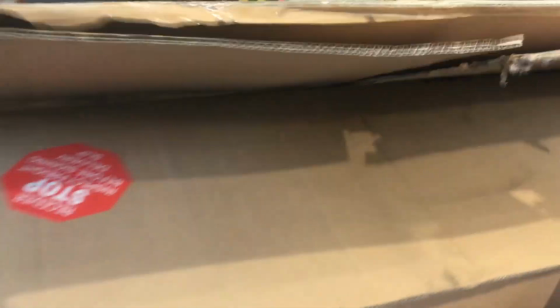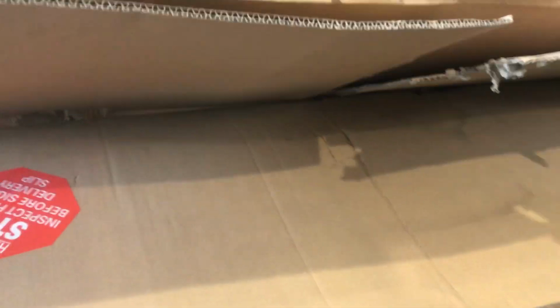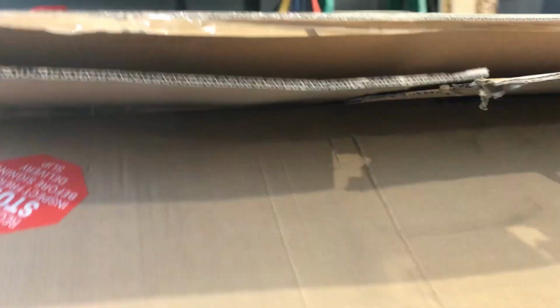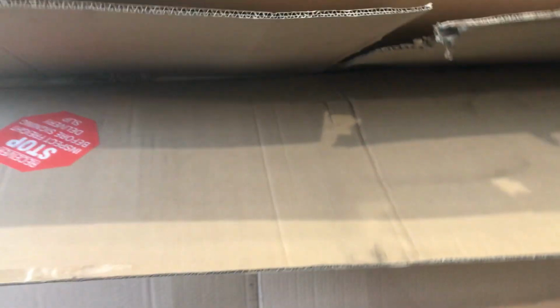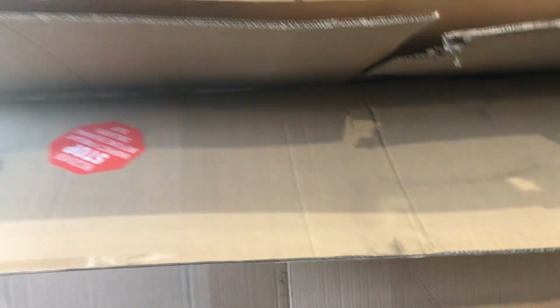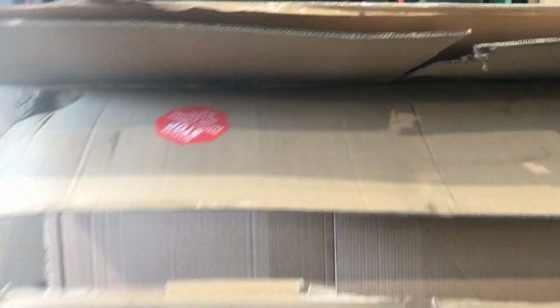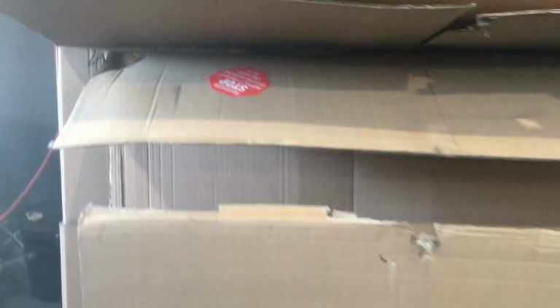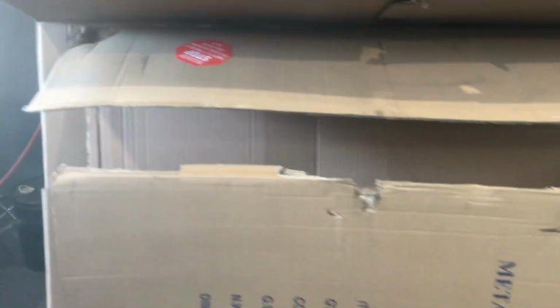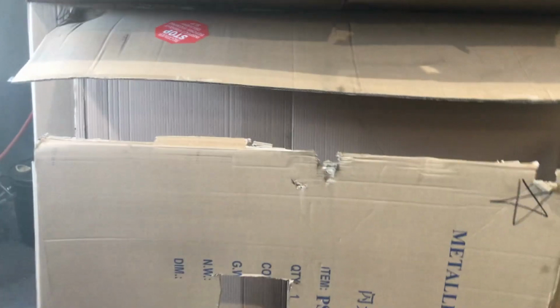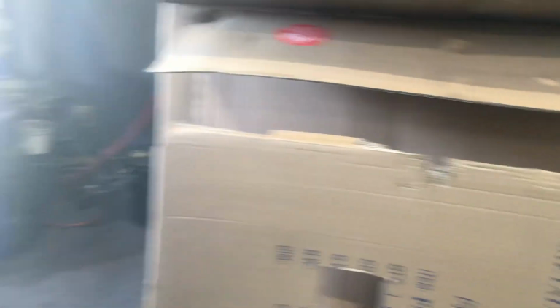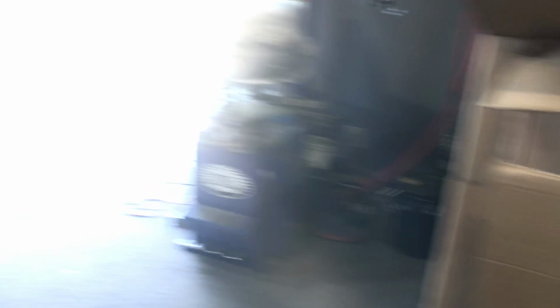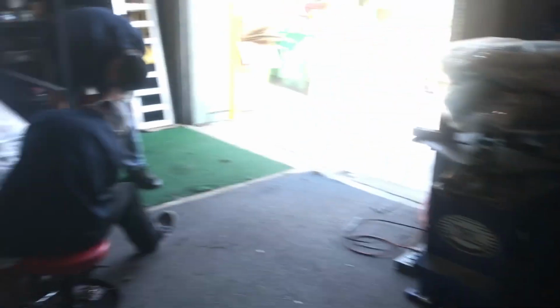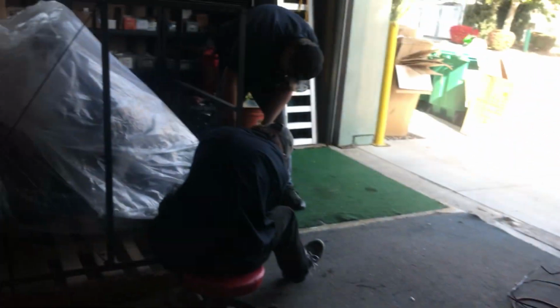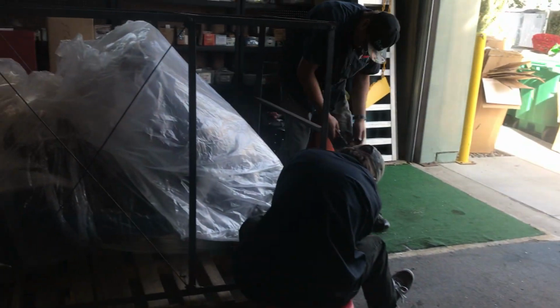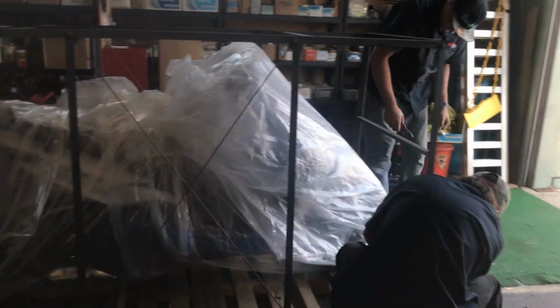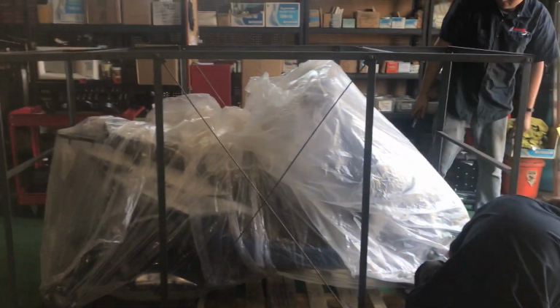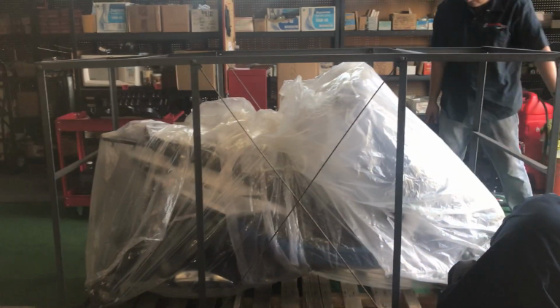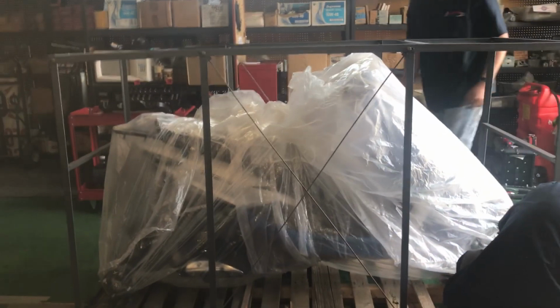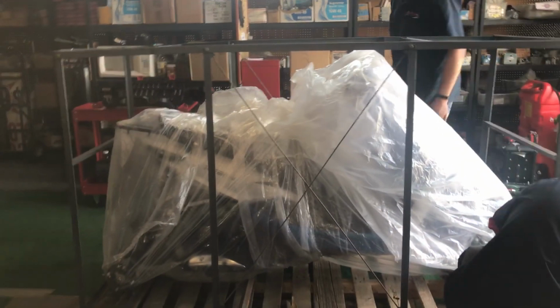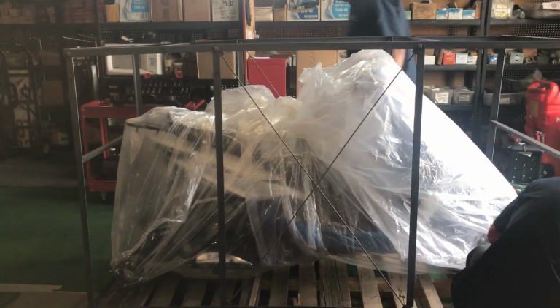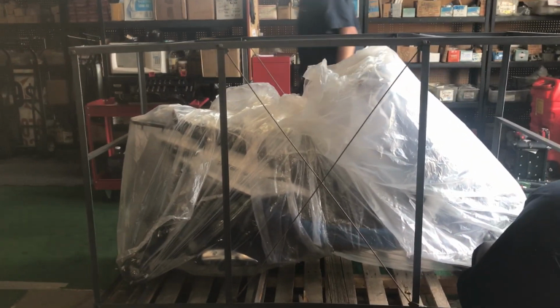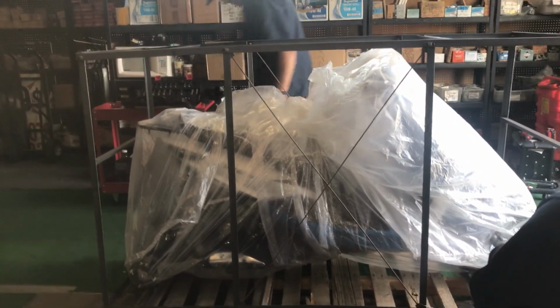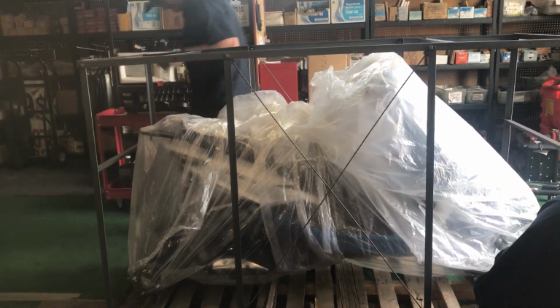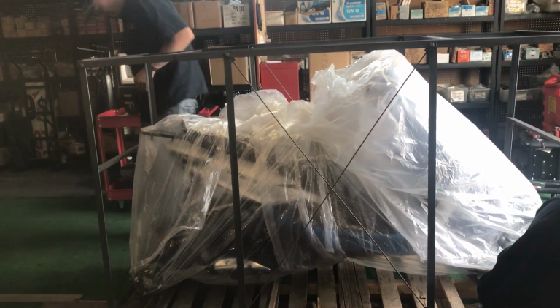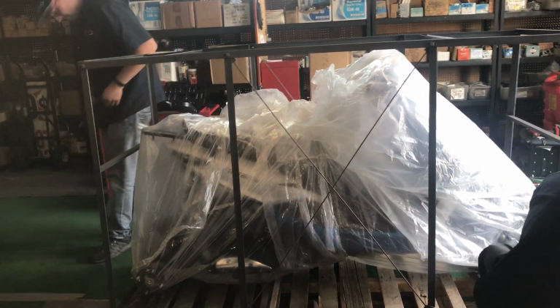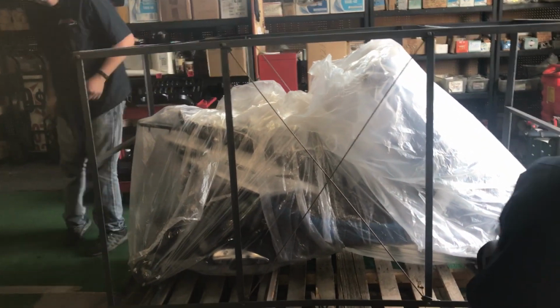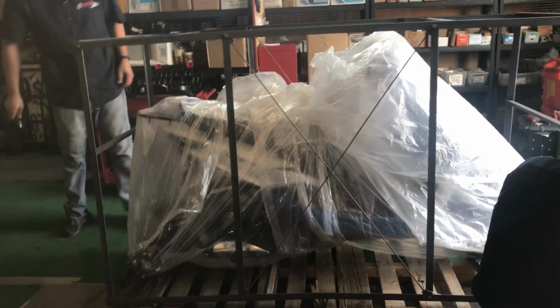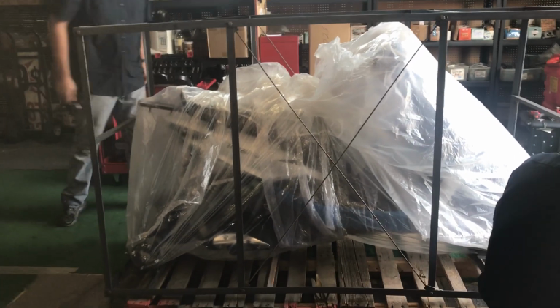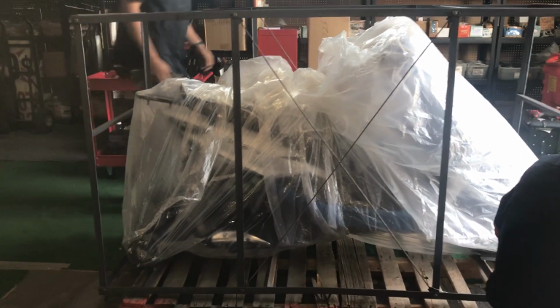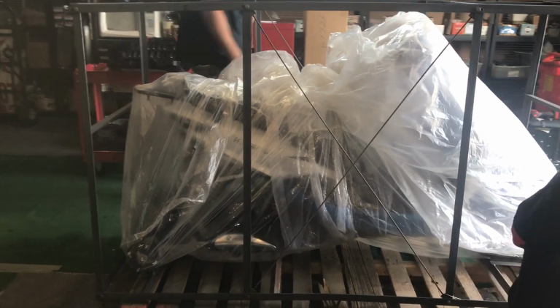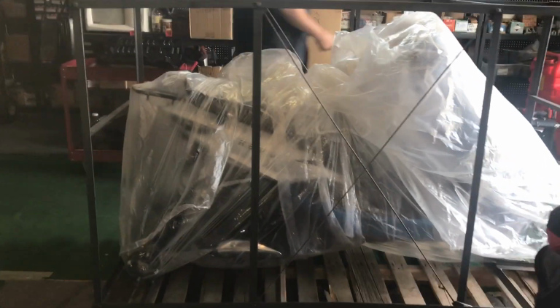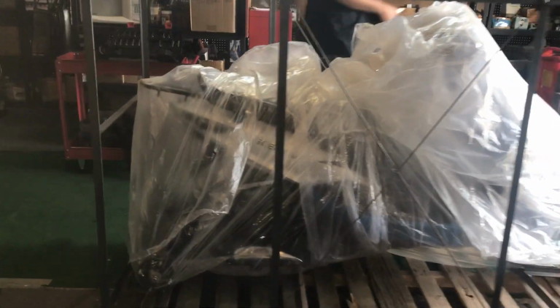All that packaging has to be disposed of. Again, this is the Ice Bear Mojo Magic 50 Trike — 50cc trike.